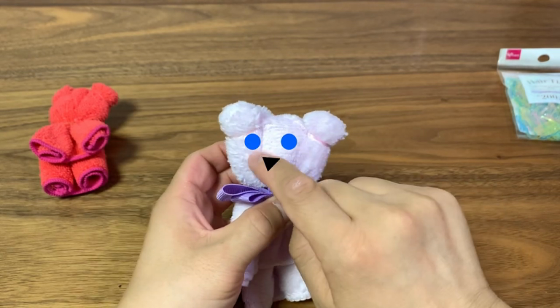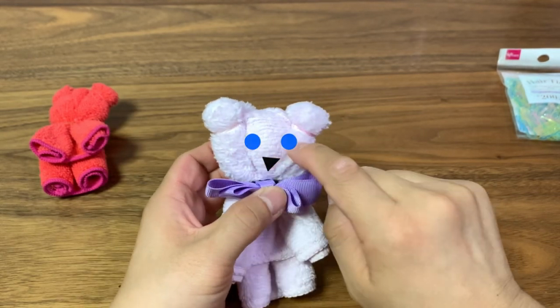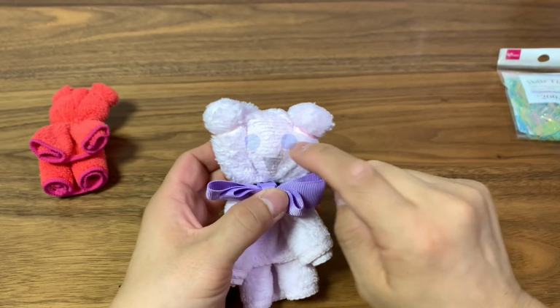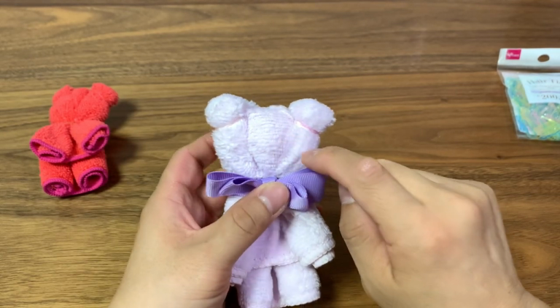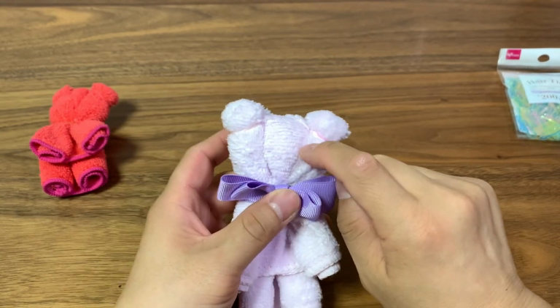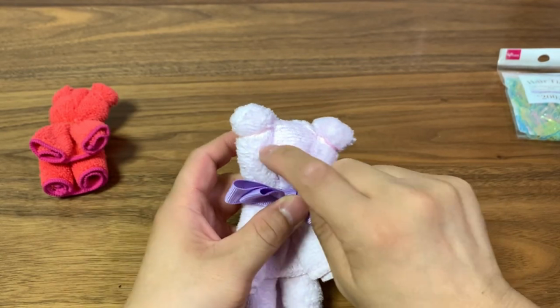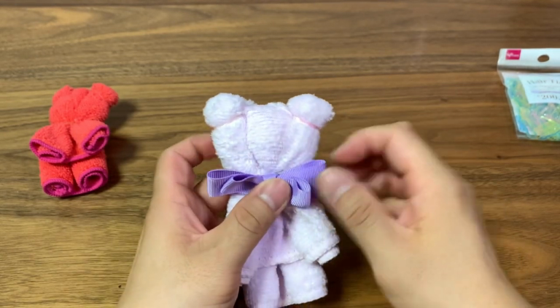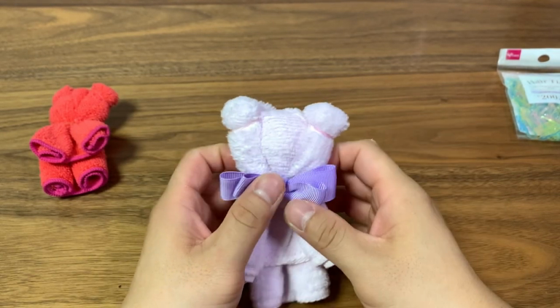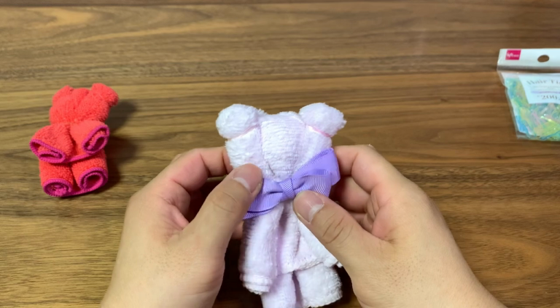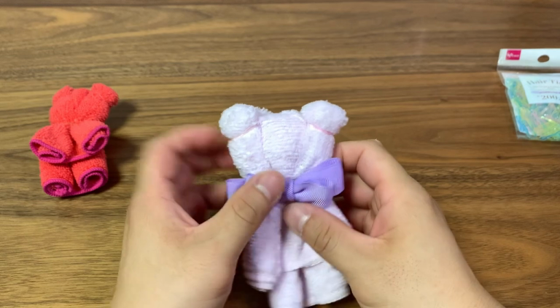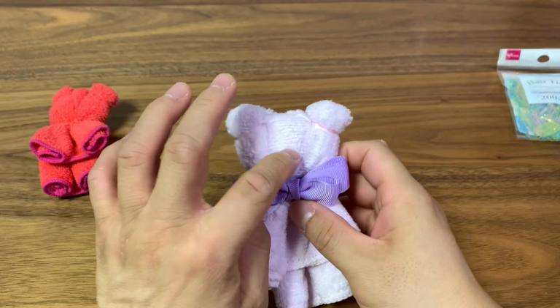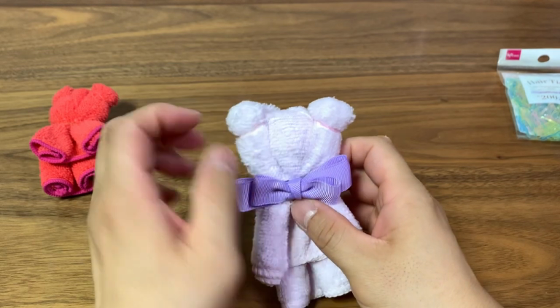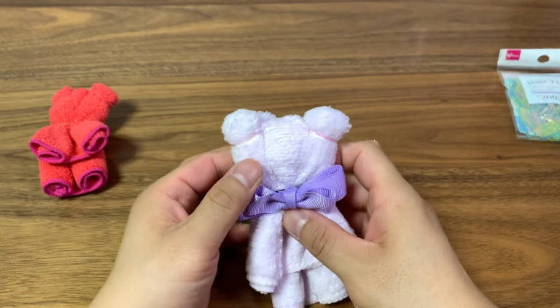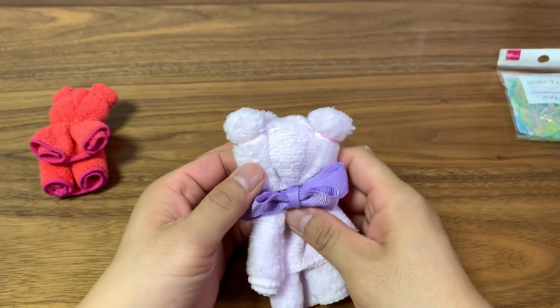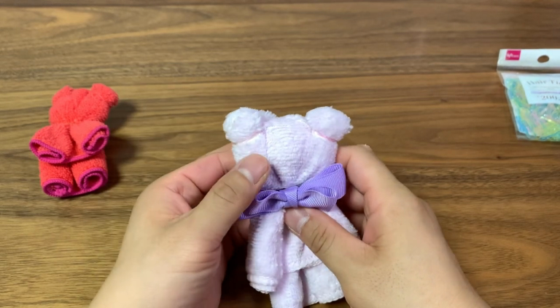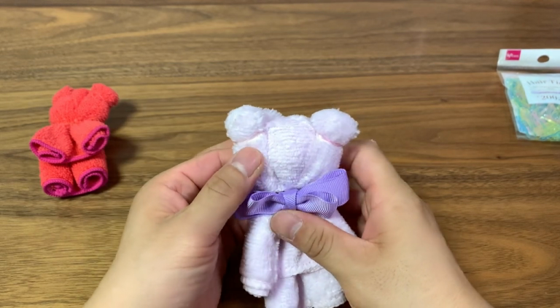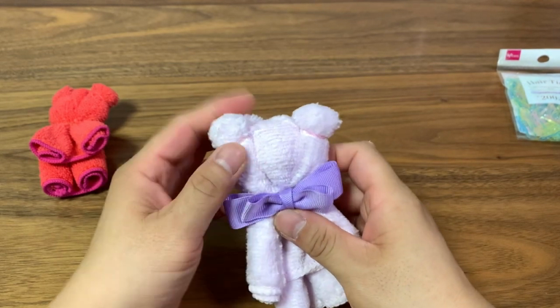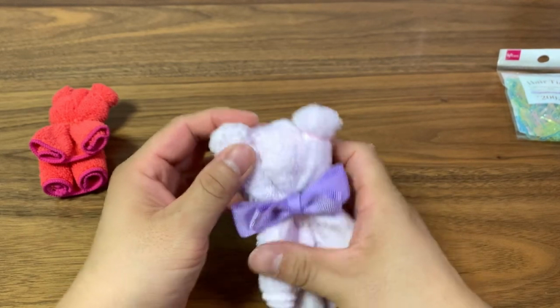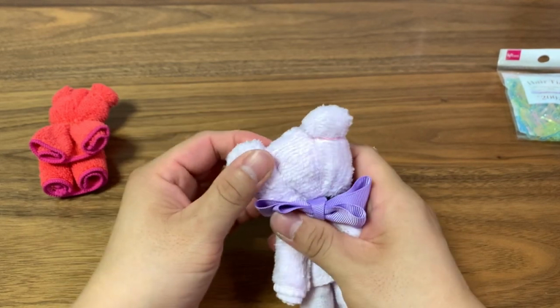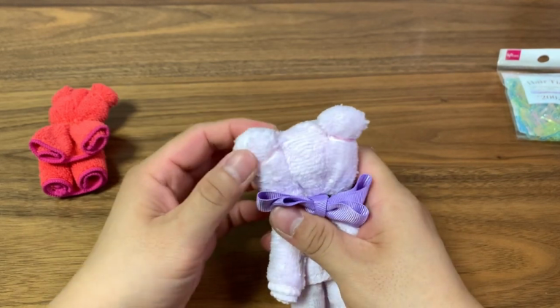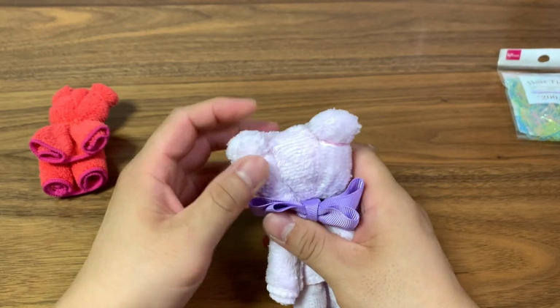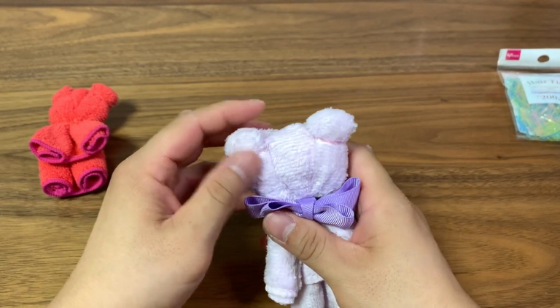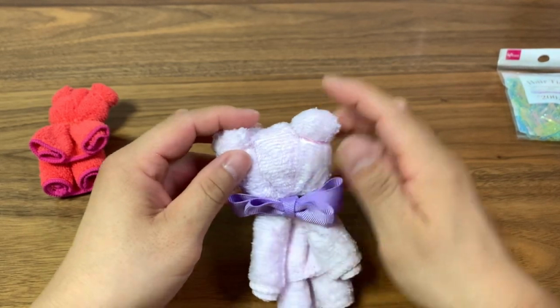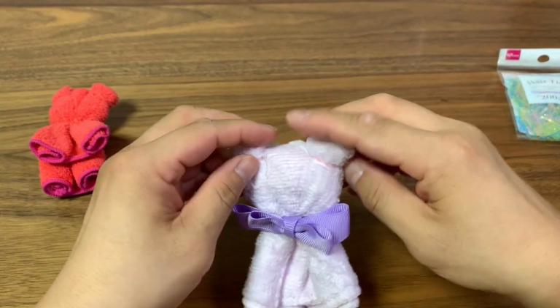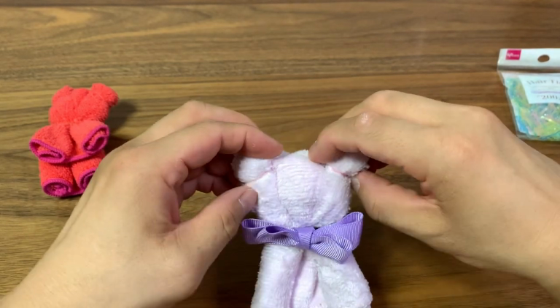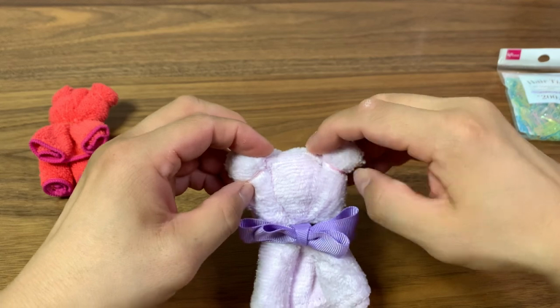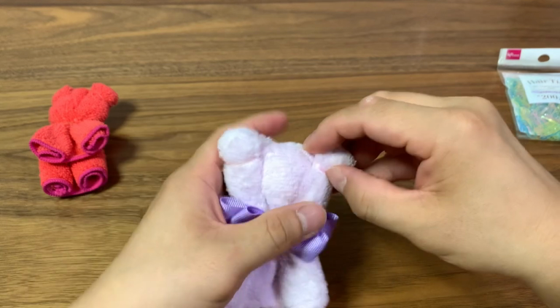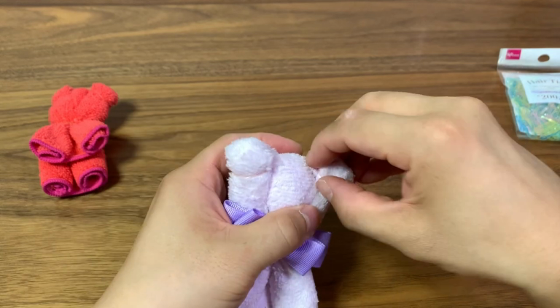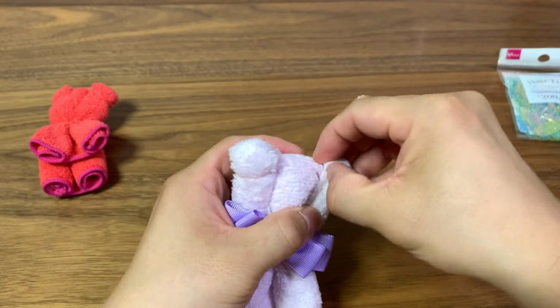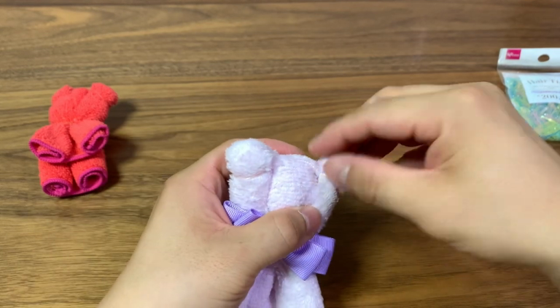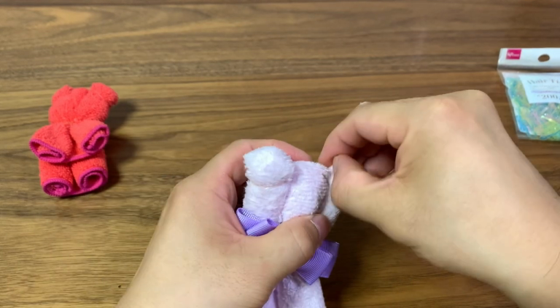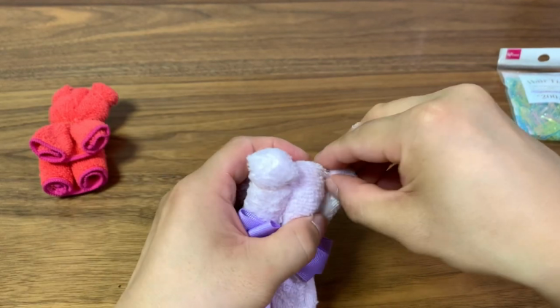Add a nose, make it cuter. You can sew the ears instead of using rubber bands, so they're even more unnoticeable.